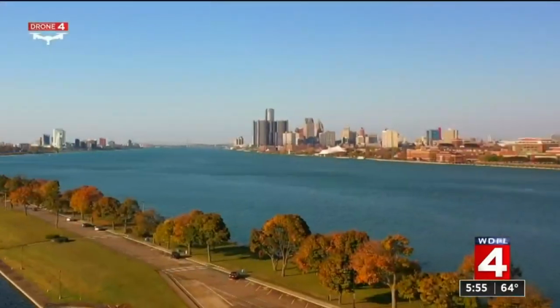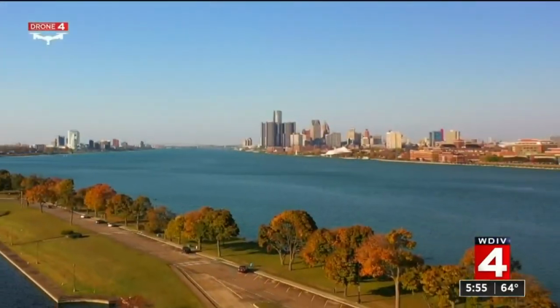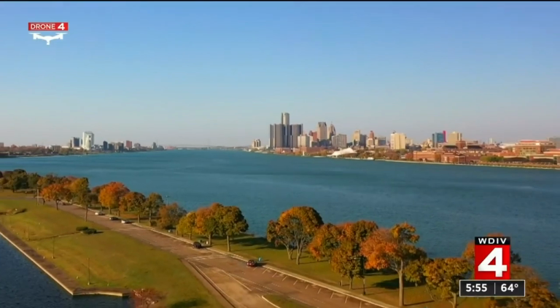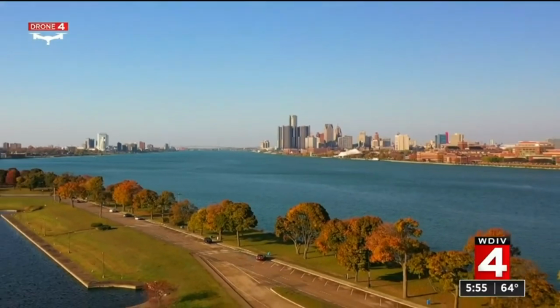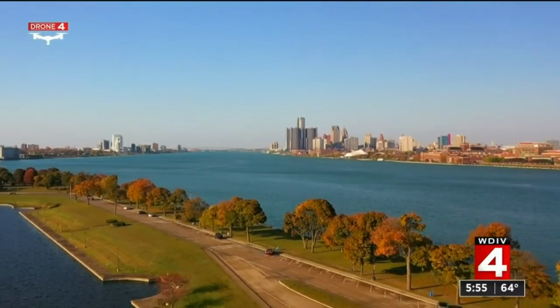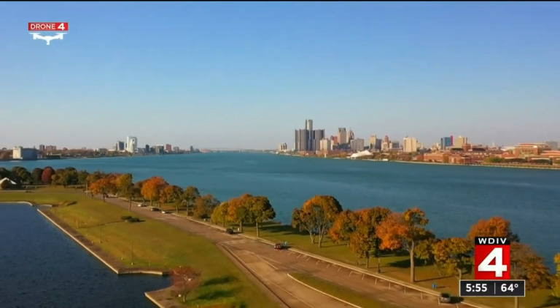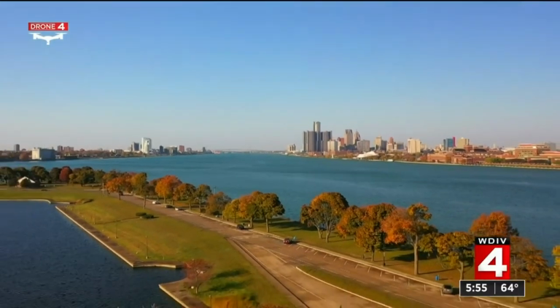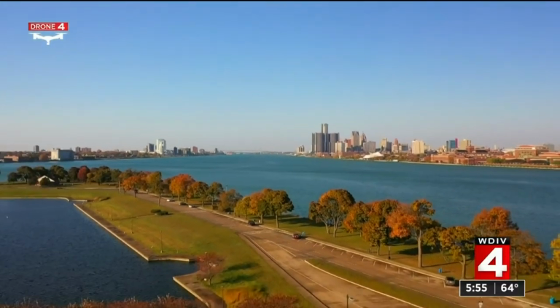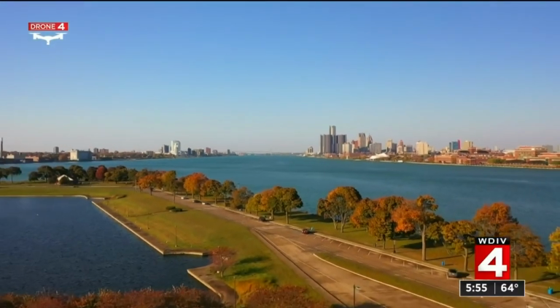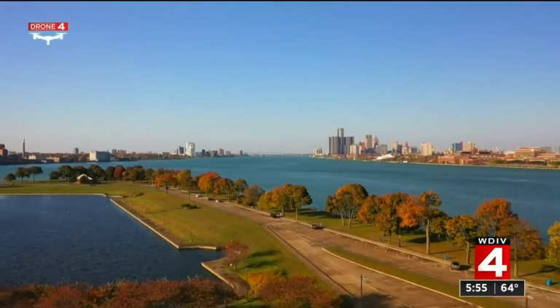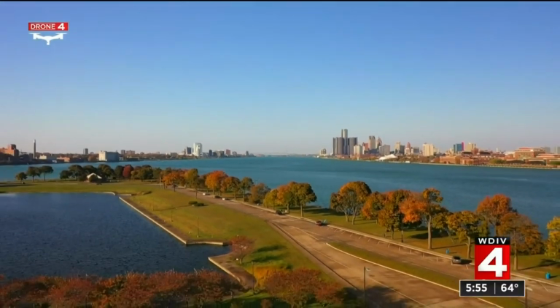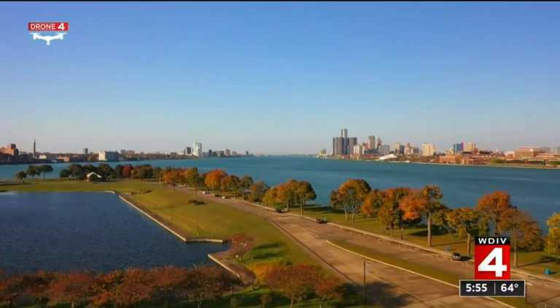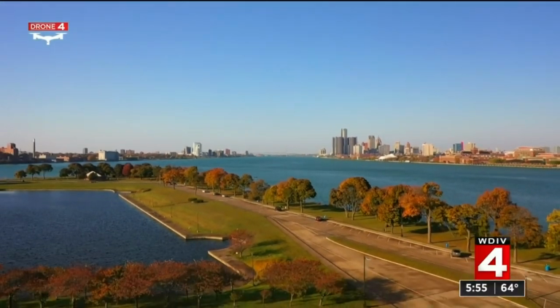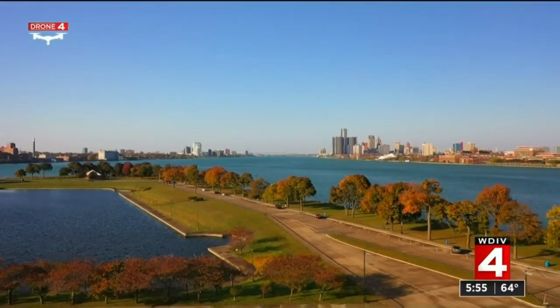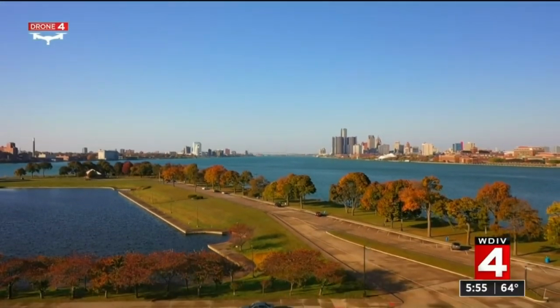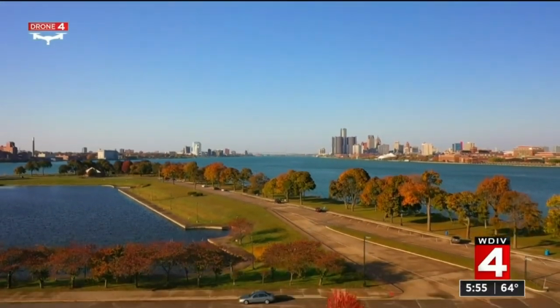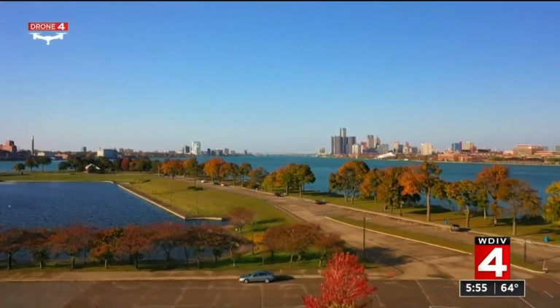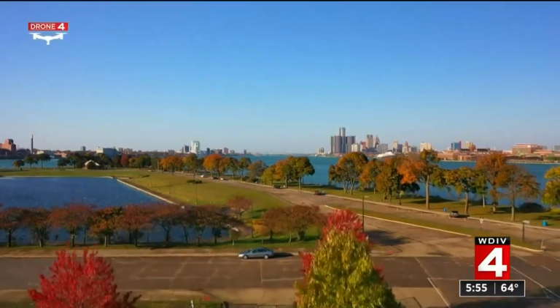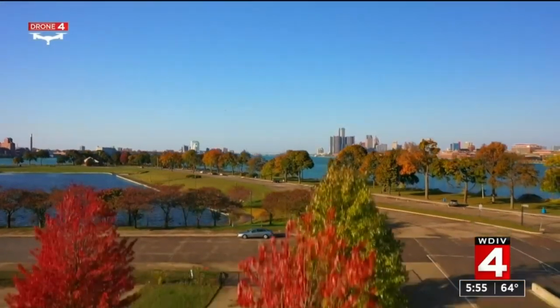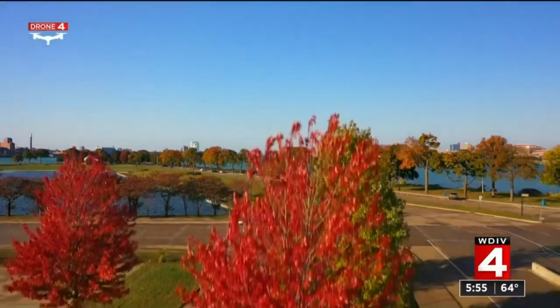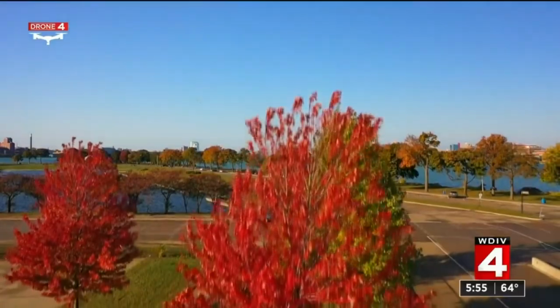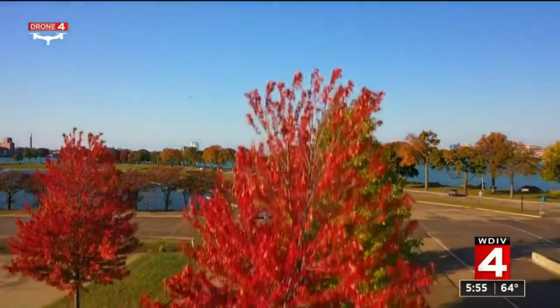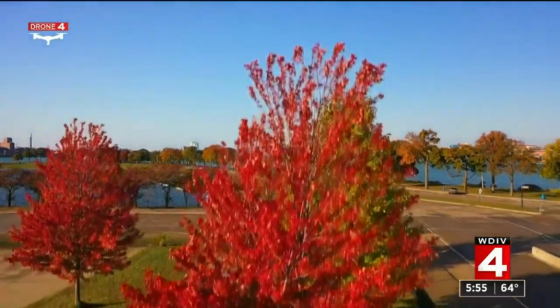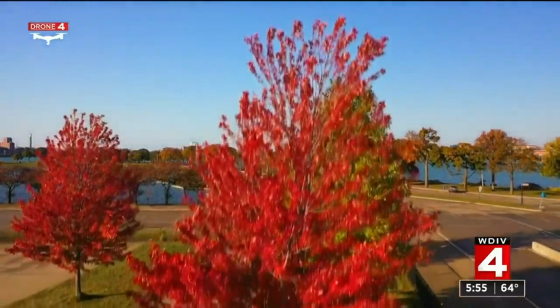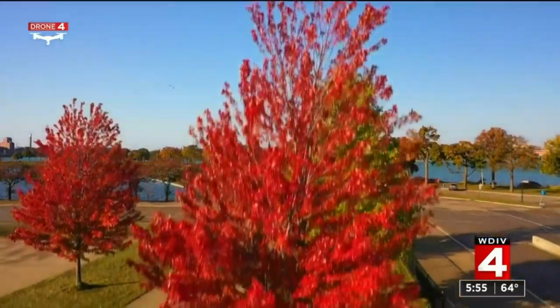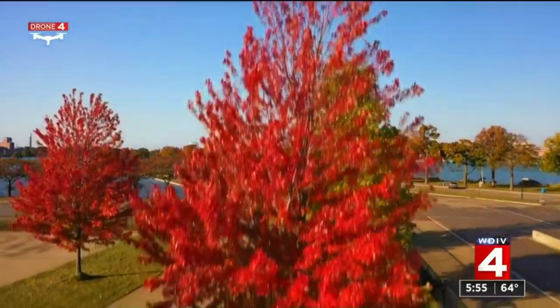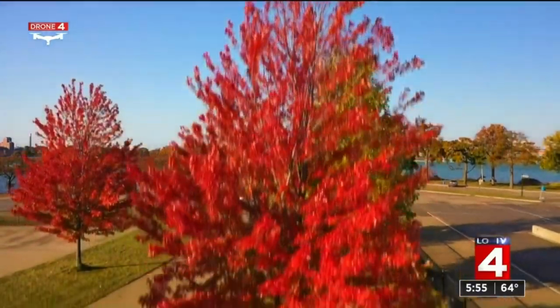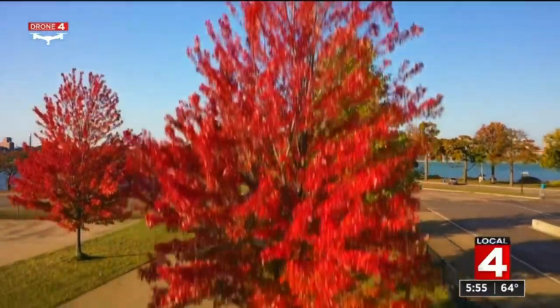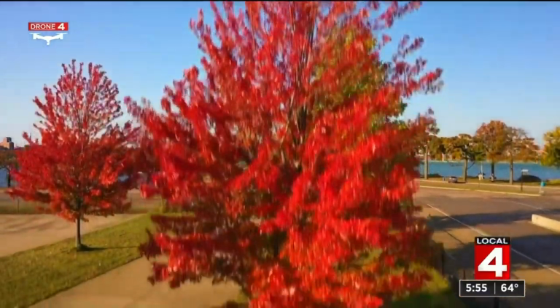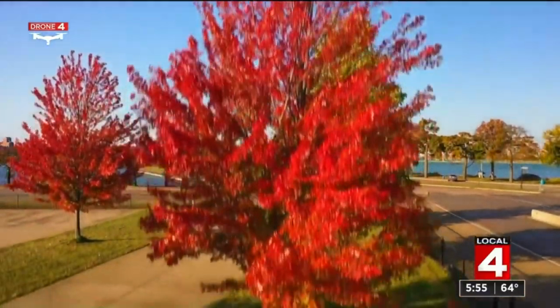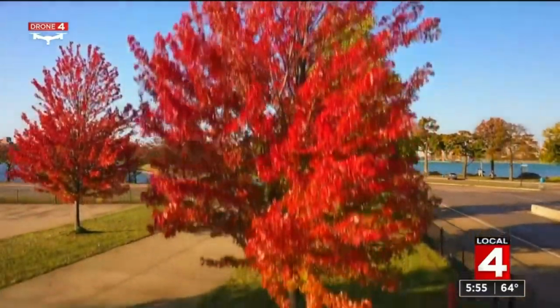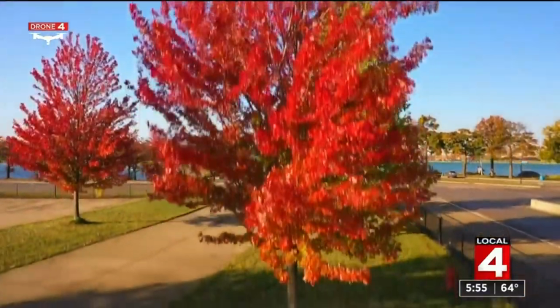We start our aerial tour — where else? — Belle Isle. The magnificent shot of downtown Detroit. And the colors have started popping. Take a look.